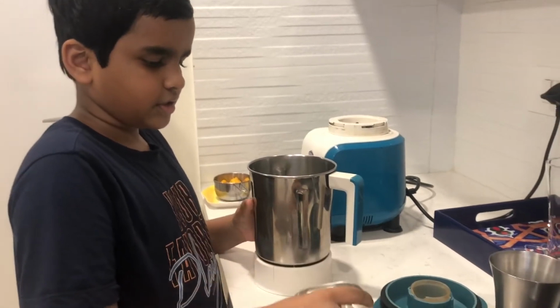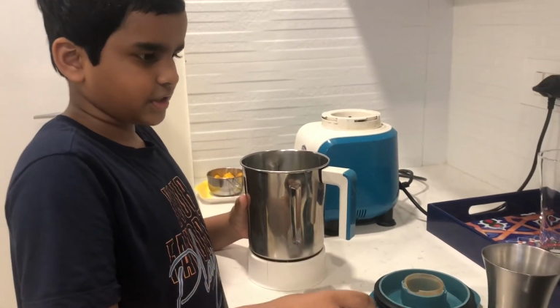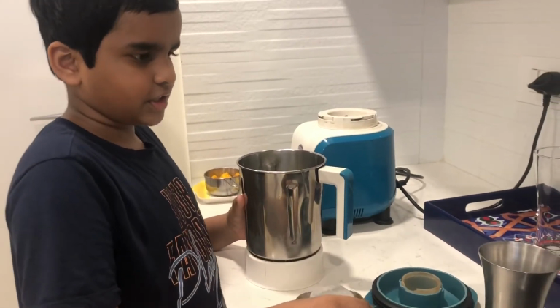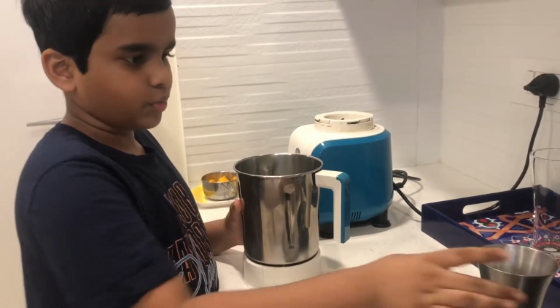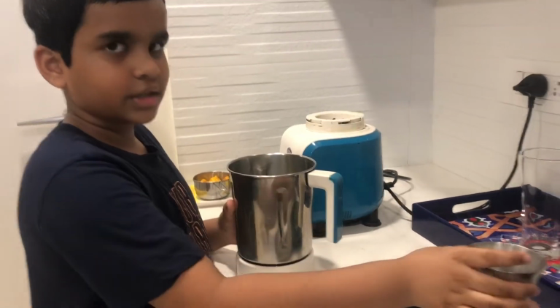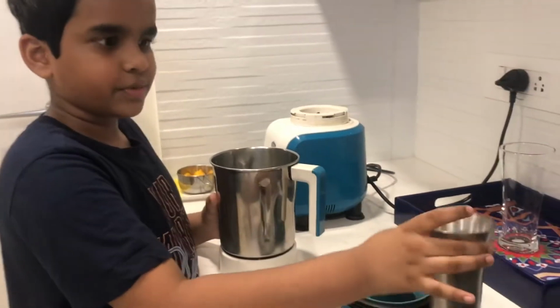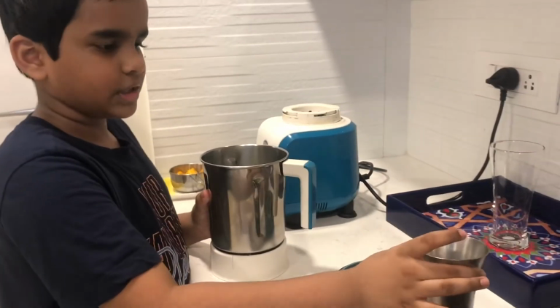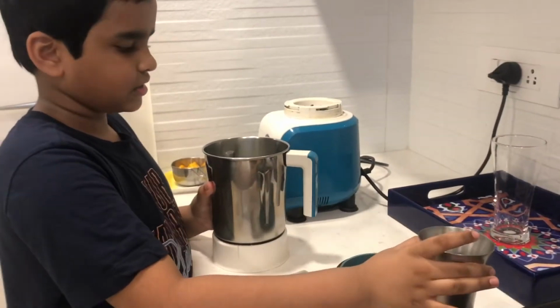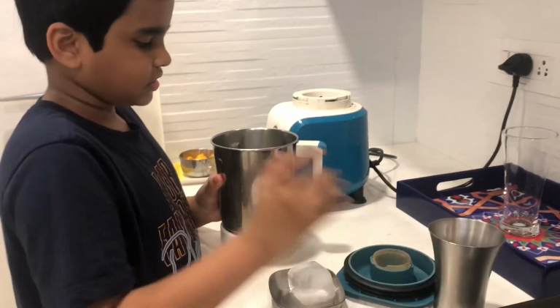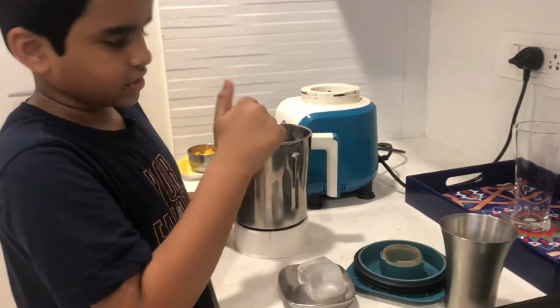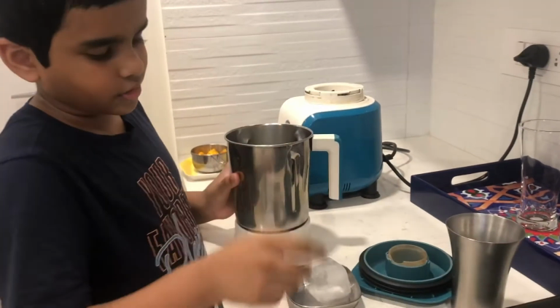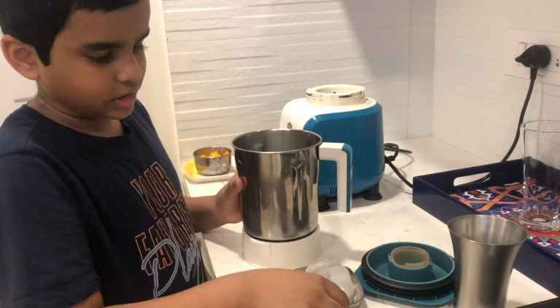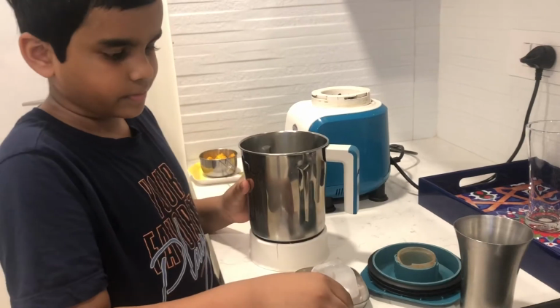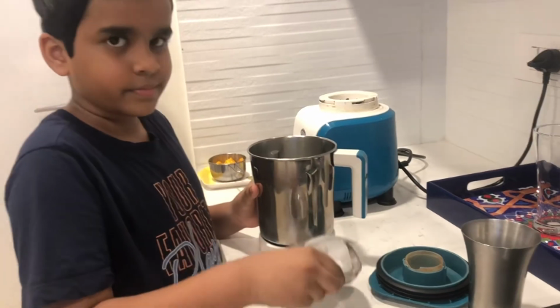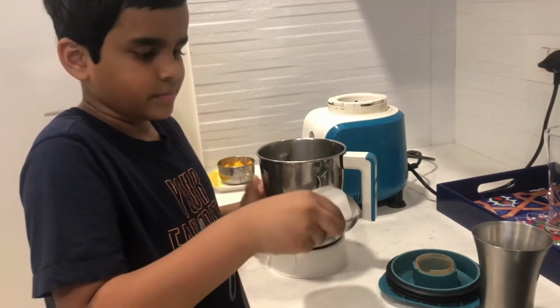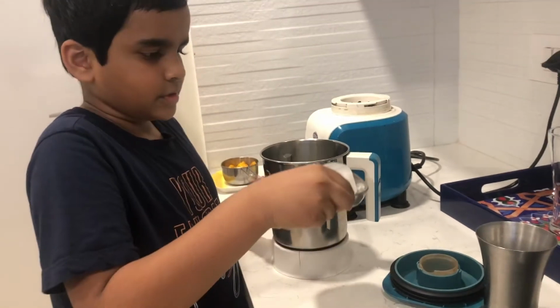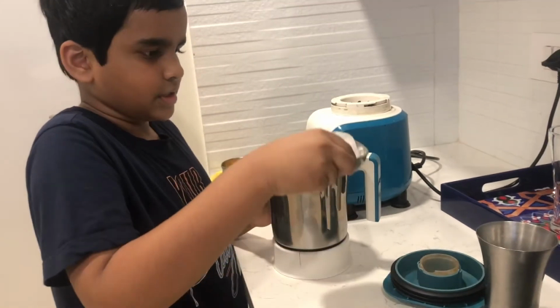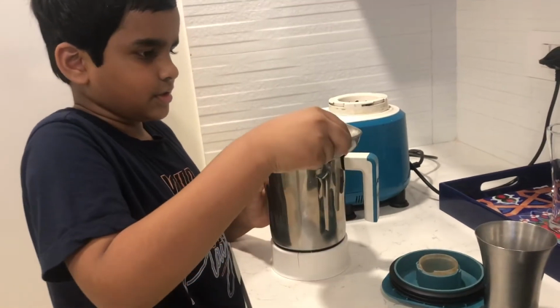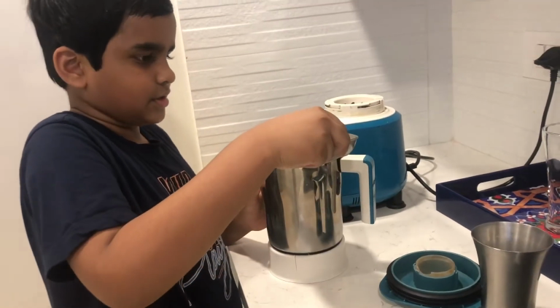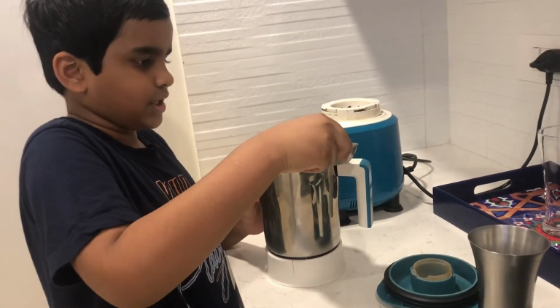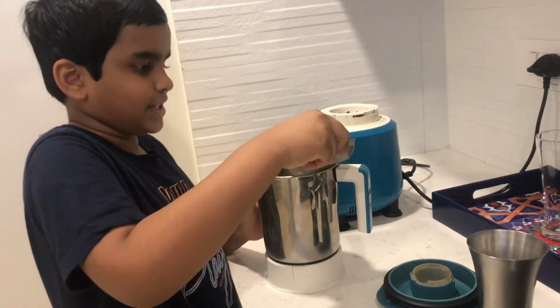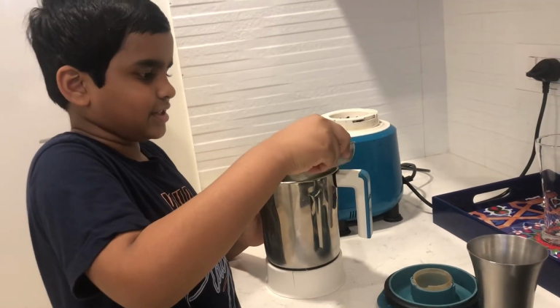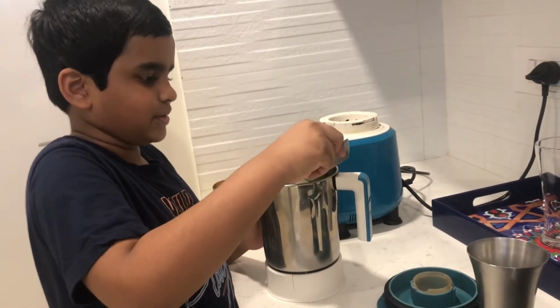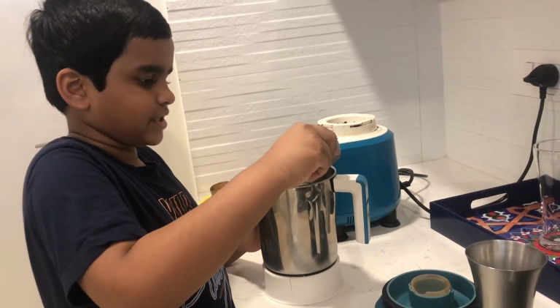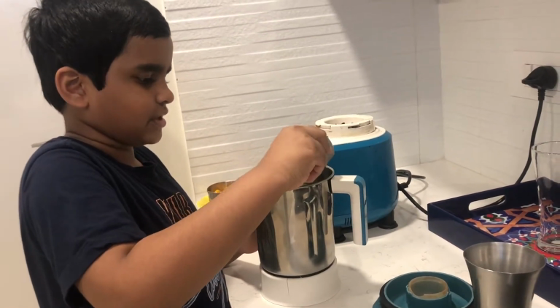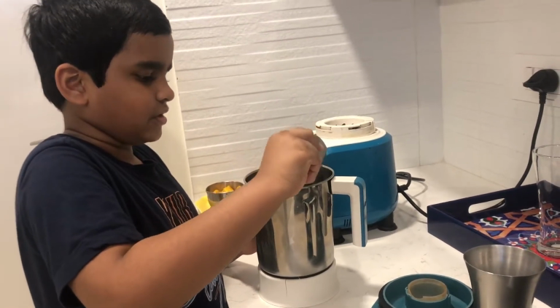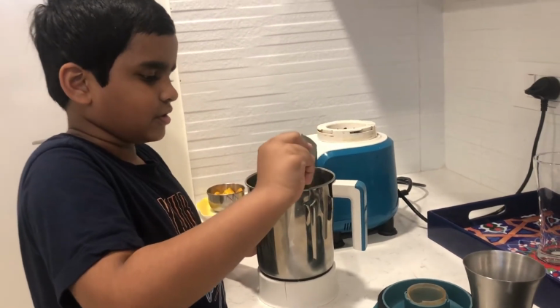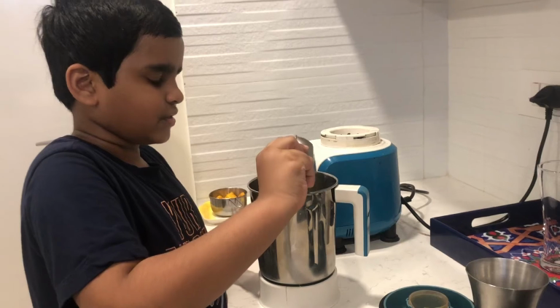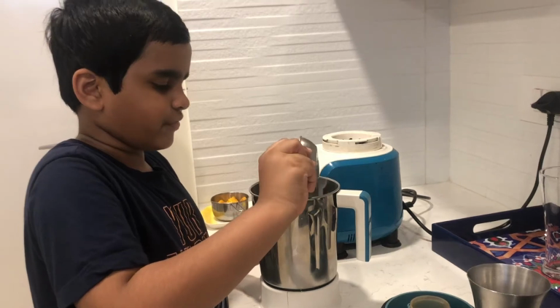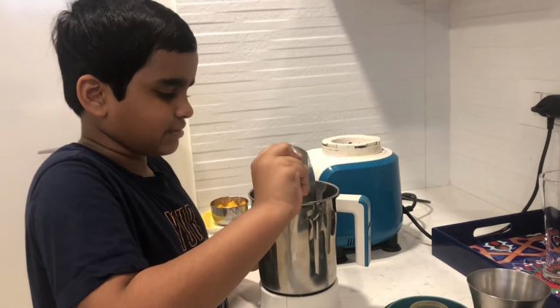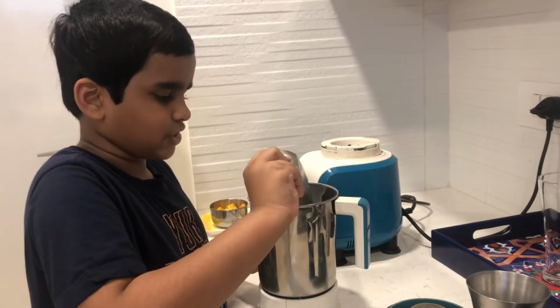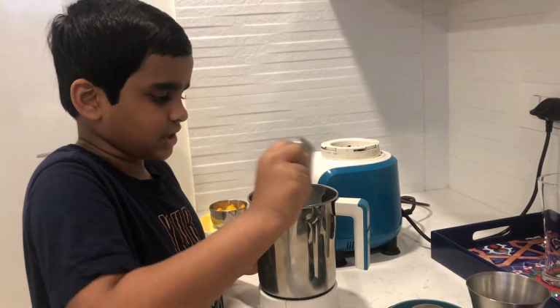First you need one cup of milk that I already poured in. Then one big ice cube if you can, or else five small ones.